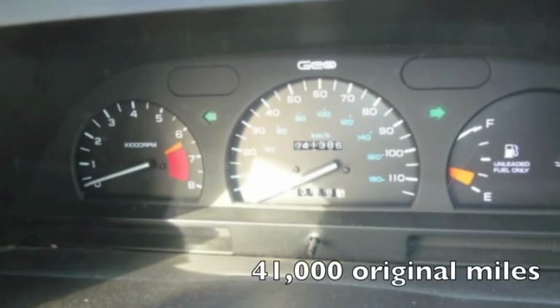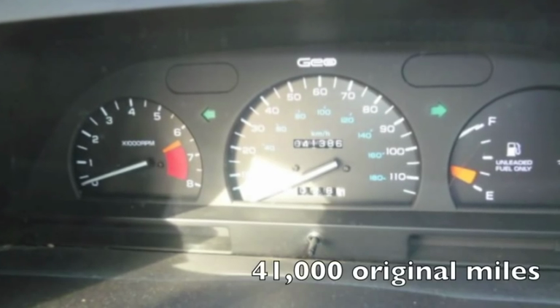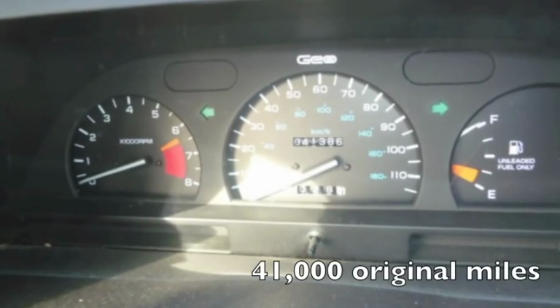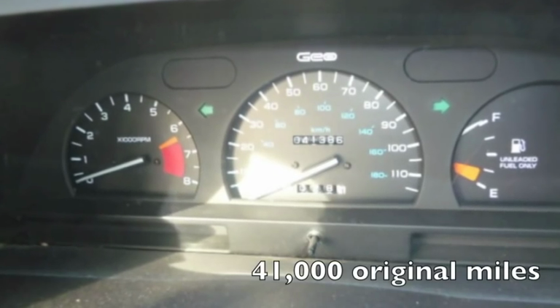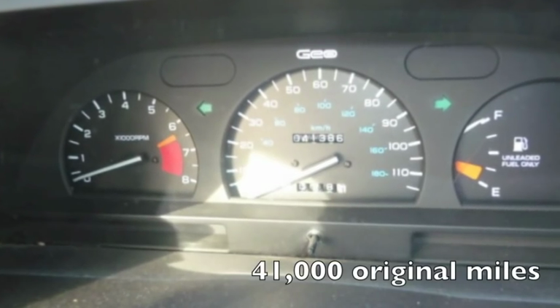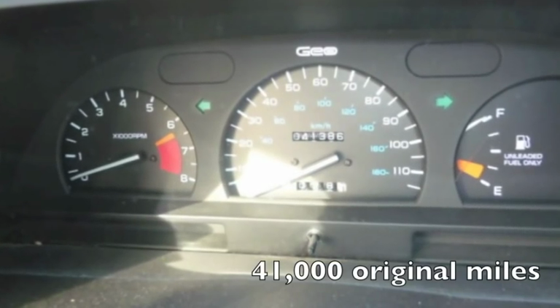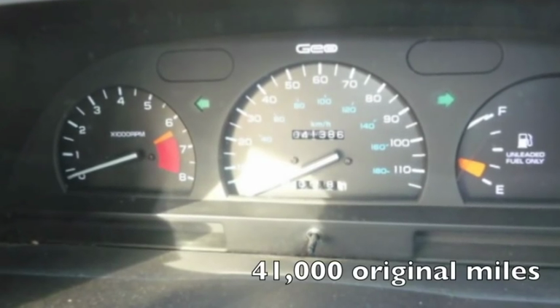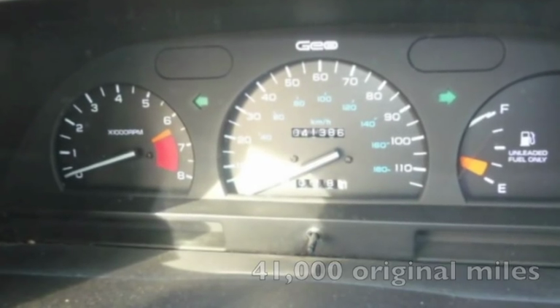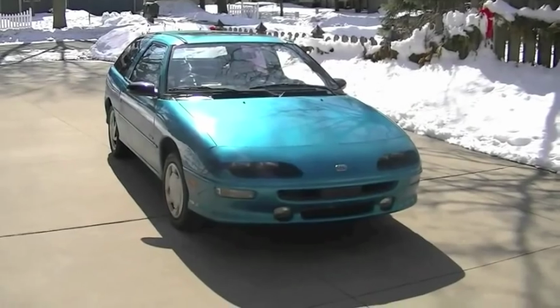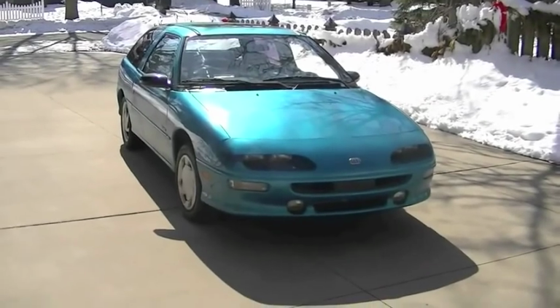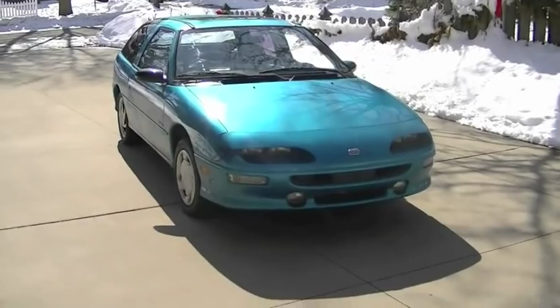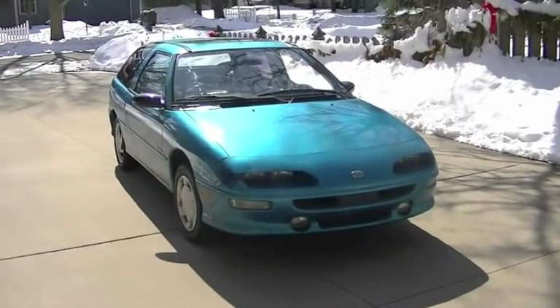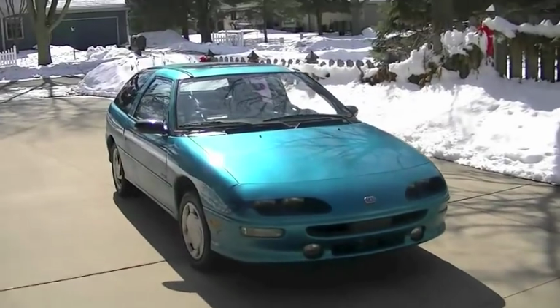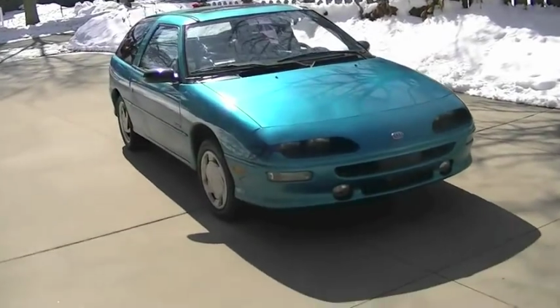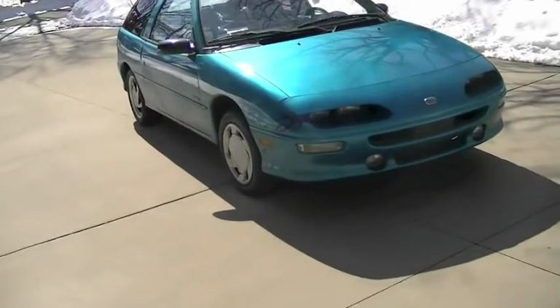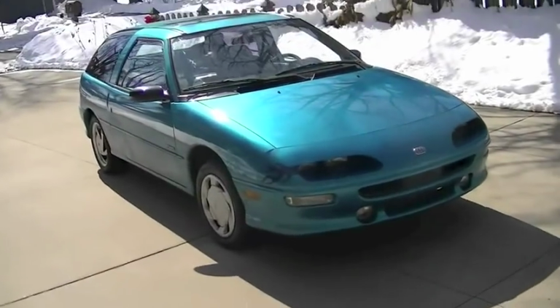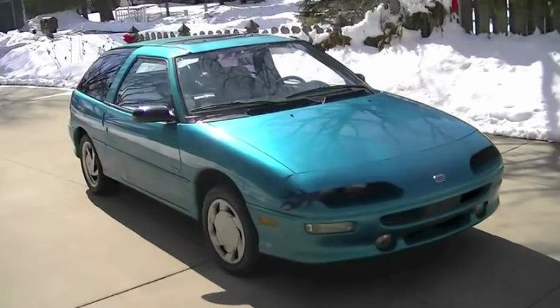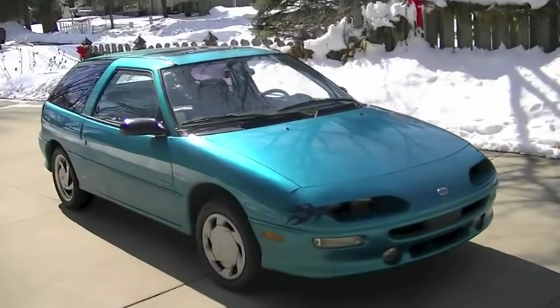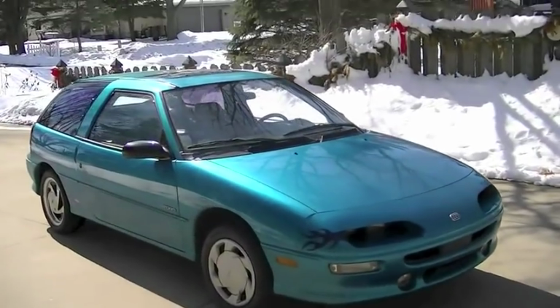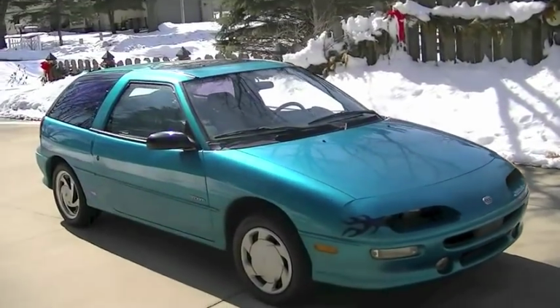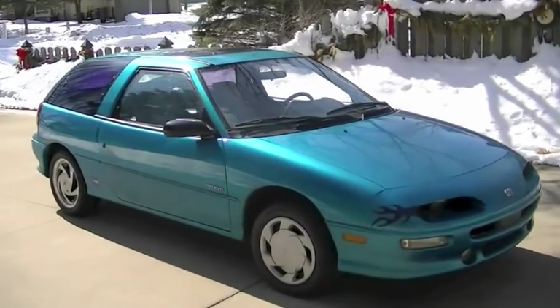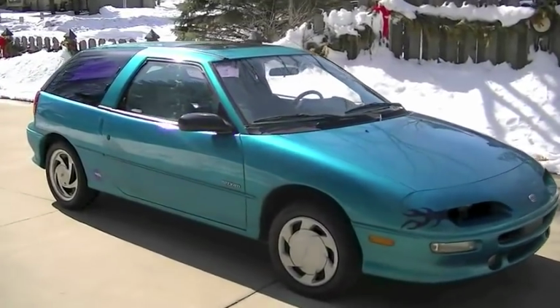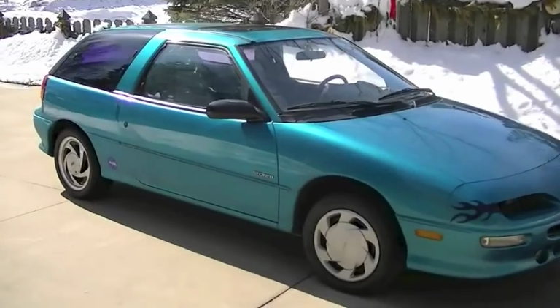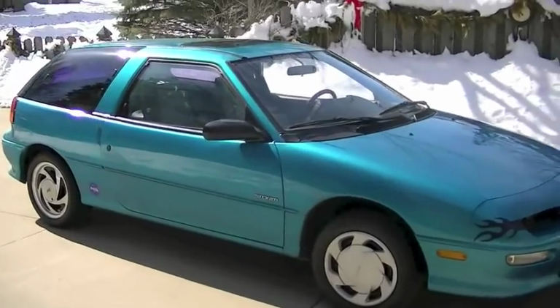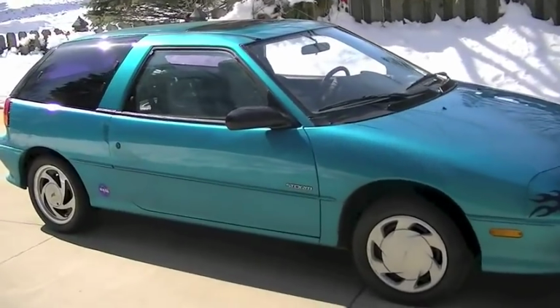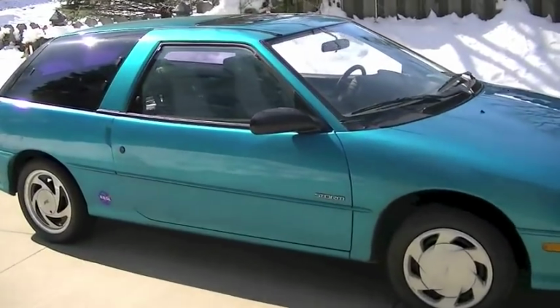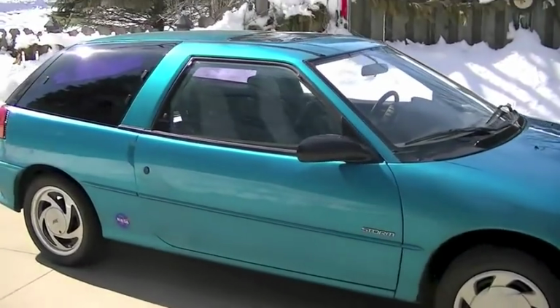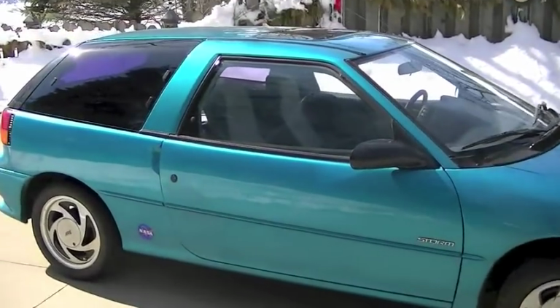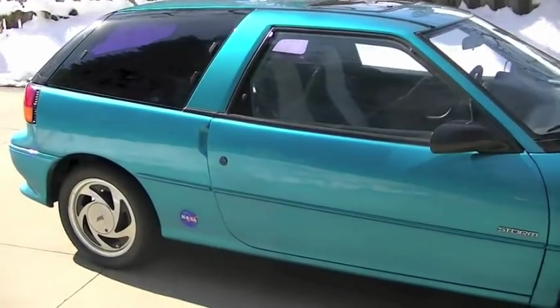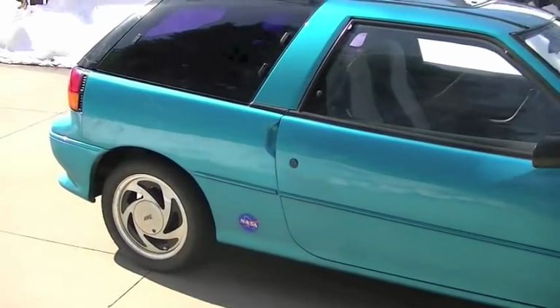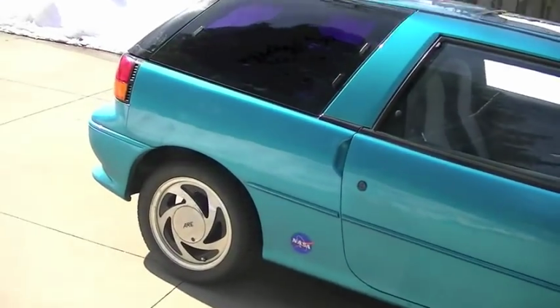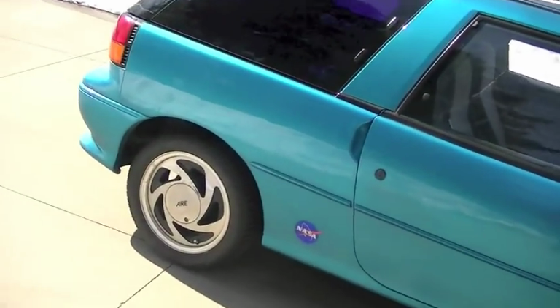It's got about 41,000 original miles. It's got that classic Camaro styling and a real muscle car feel. Lots of room — I'm six foot two, so I fit in there really well.